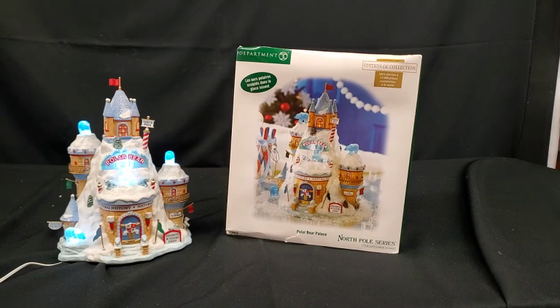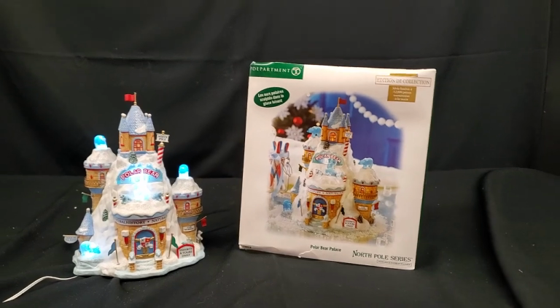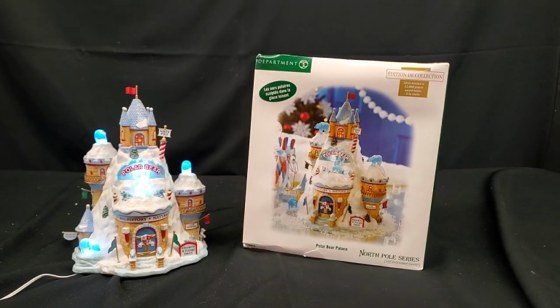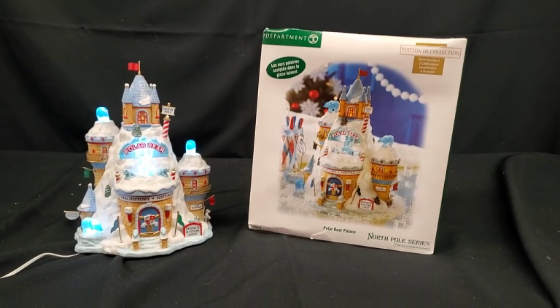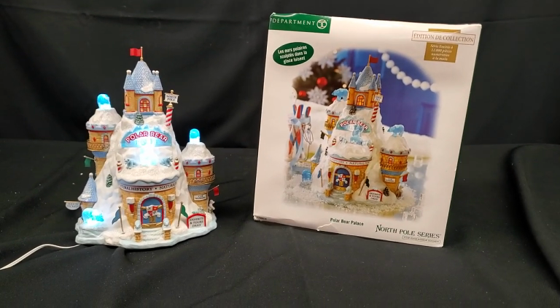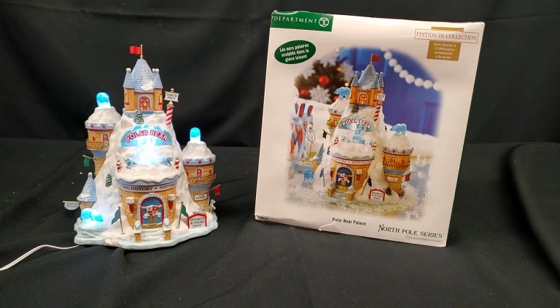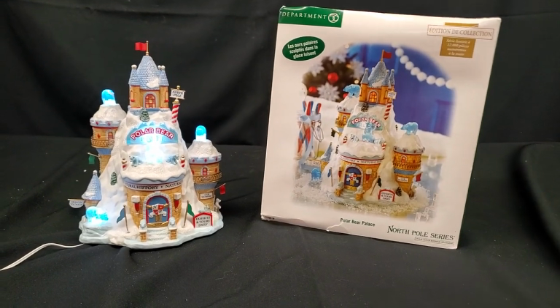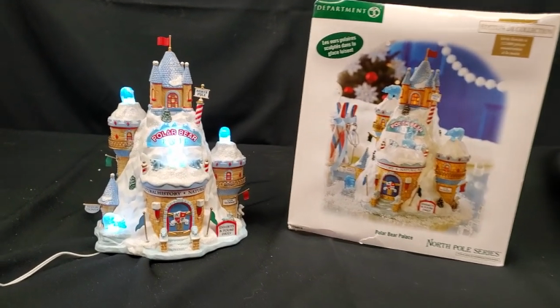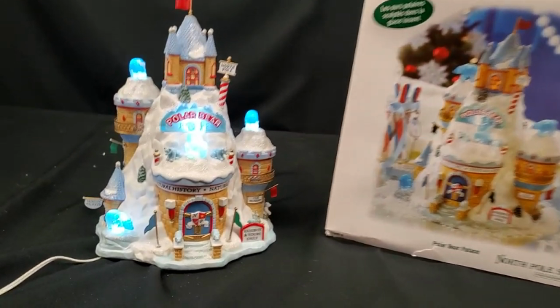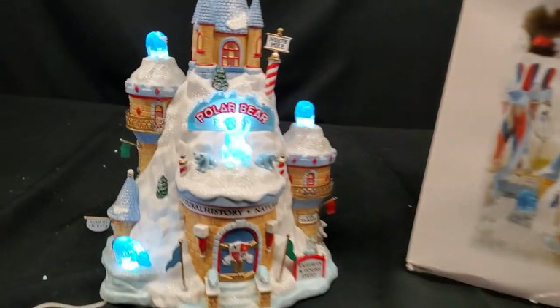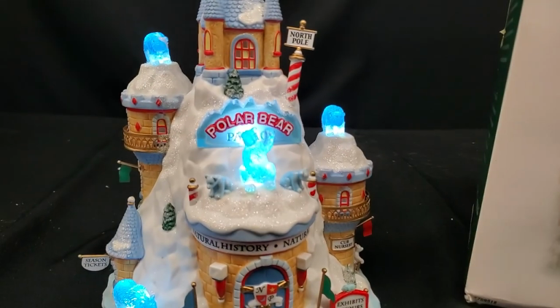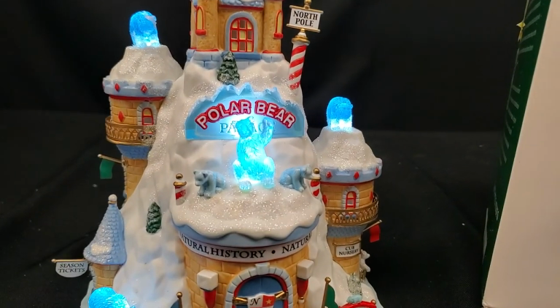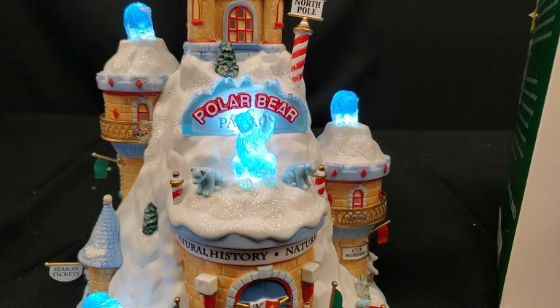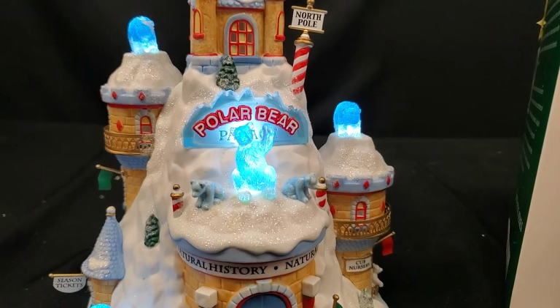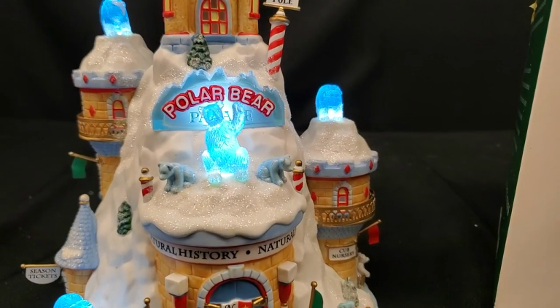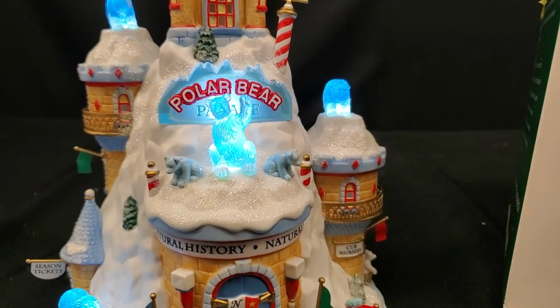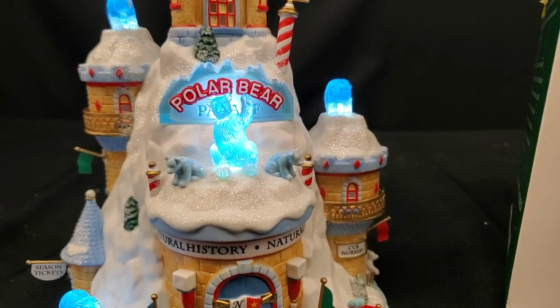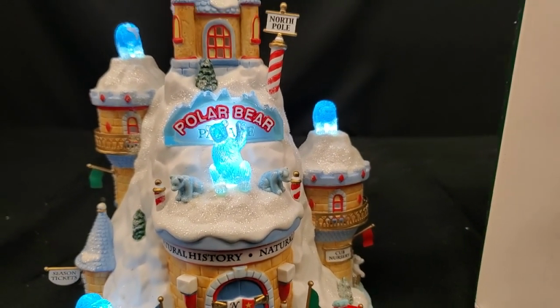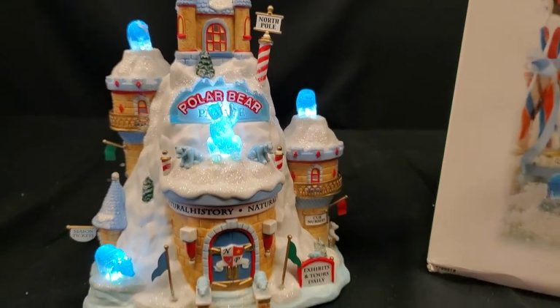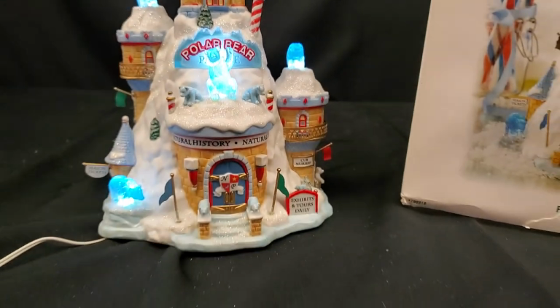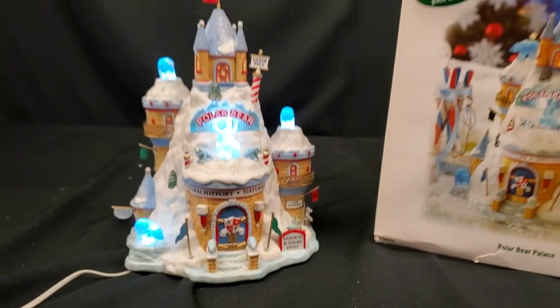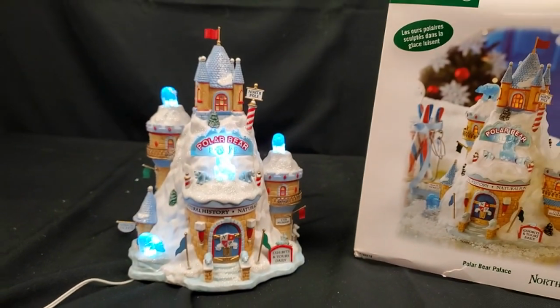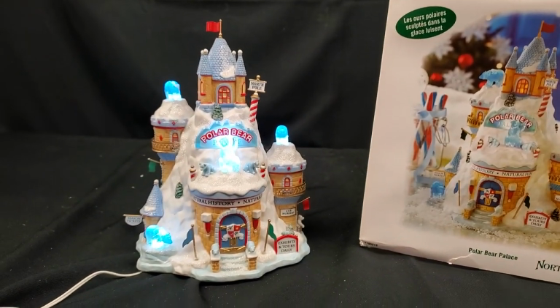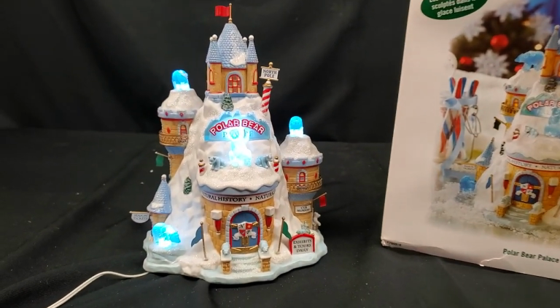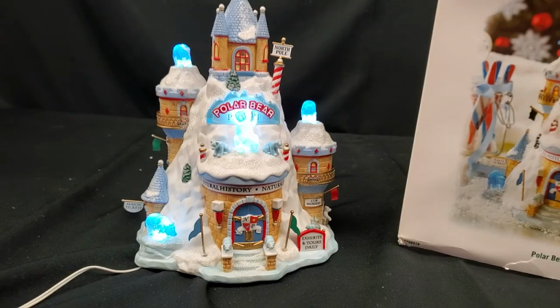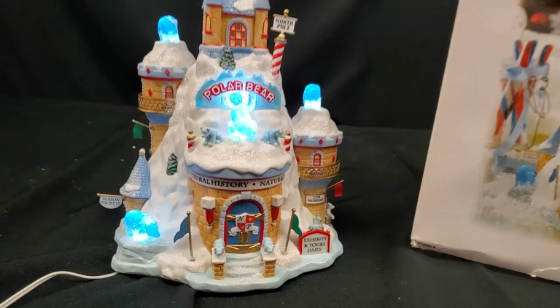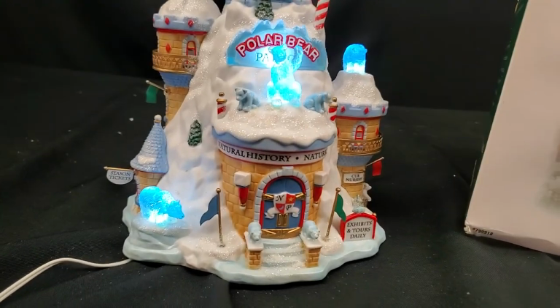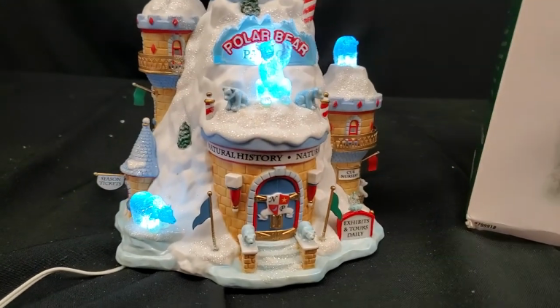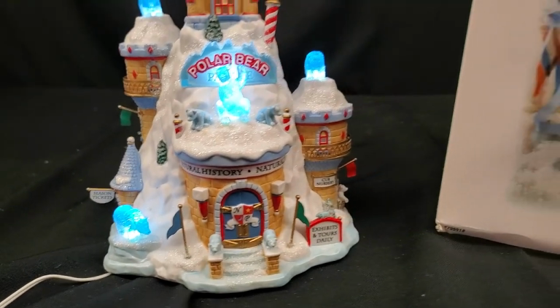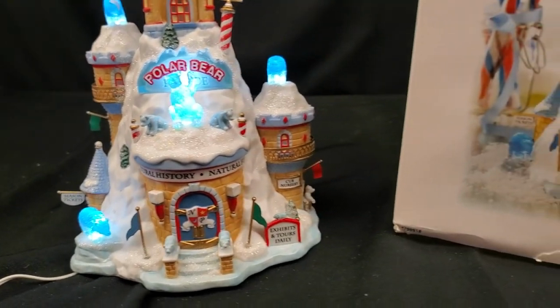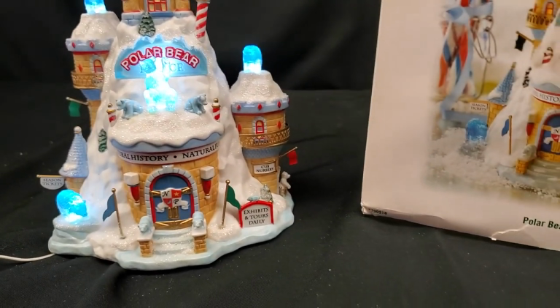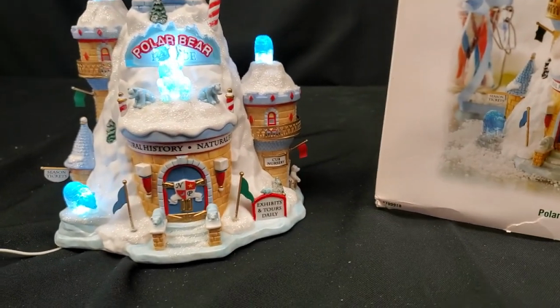Hi, this is Audrey from Heckman Auction, bringing you from the Pump 56 North Pole Series the Polar Bear Palace Lighted Christmas House. This cute little house was introduced in 2007 and retired in 2008, sold for one year.